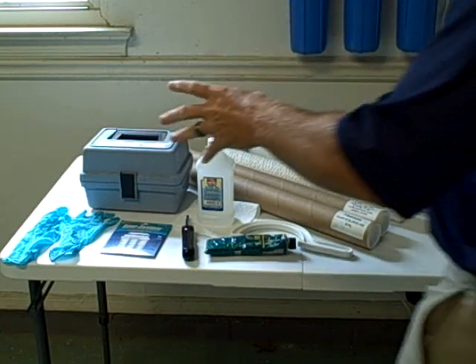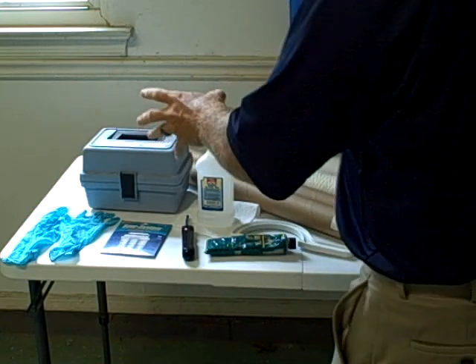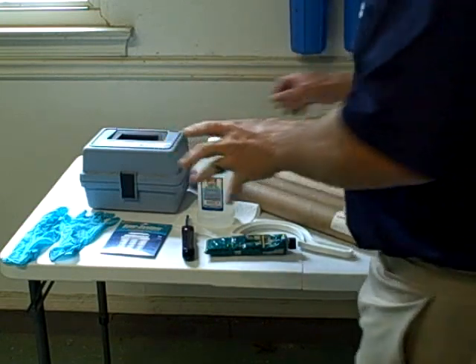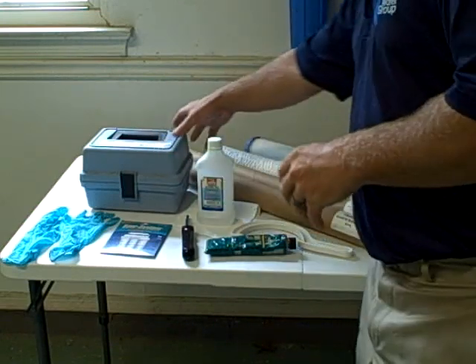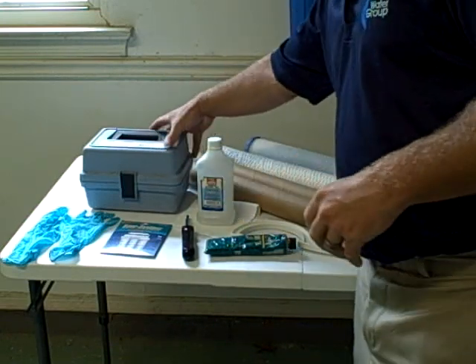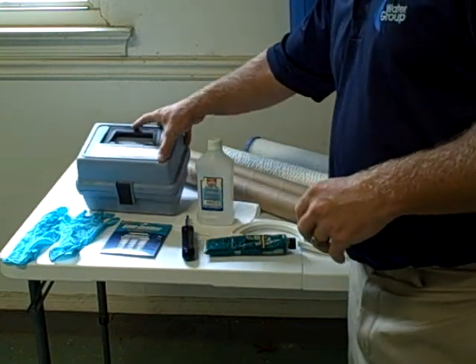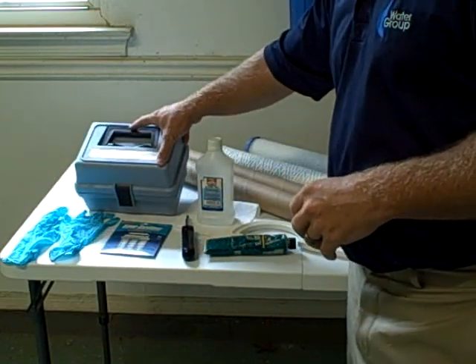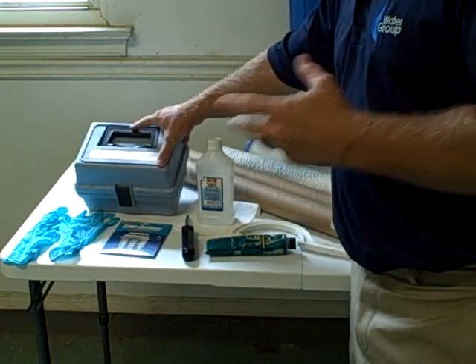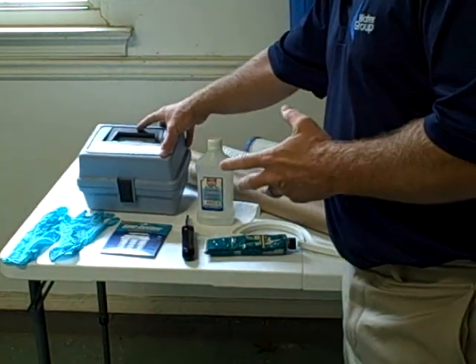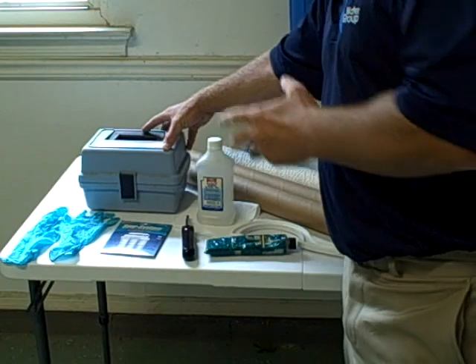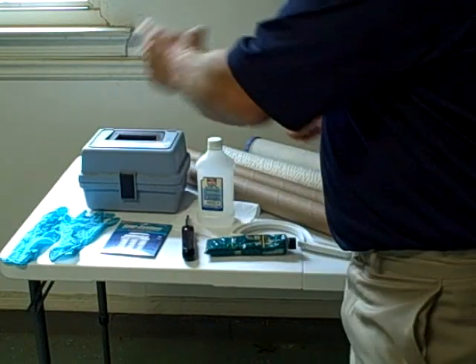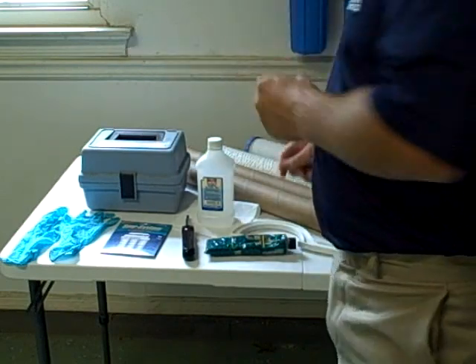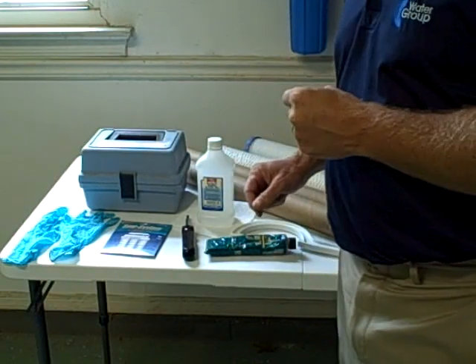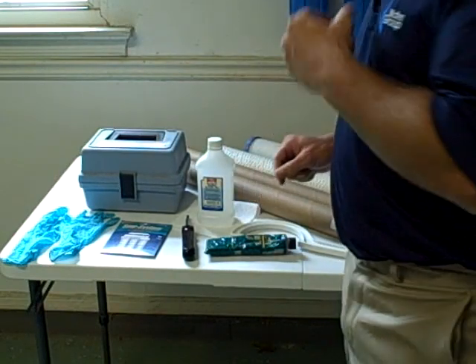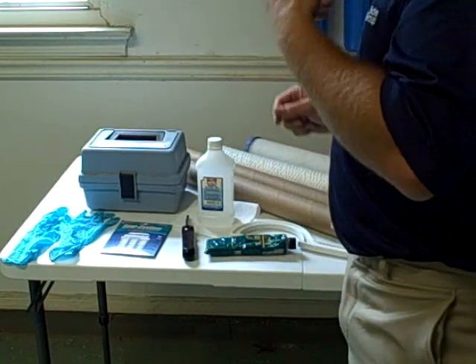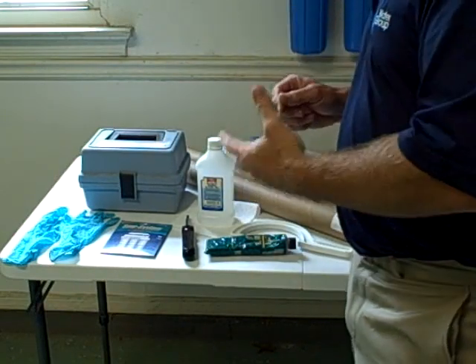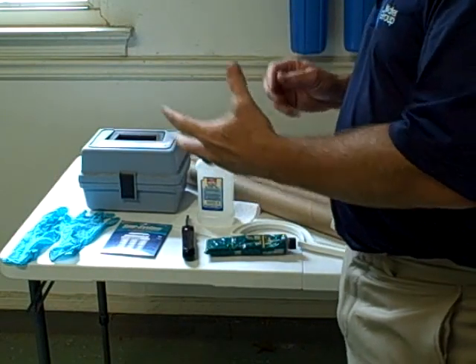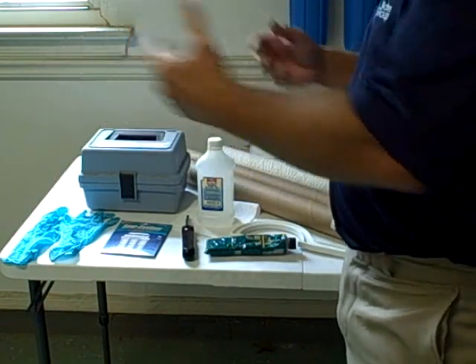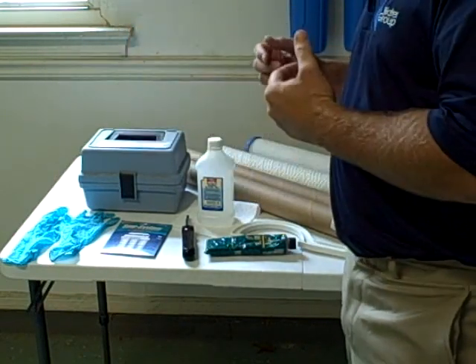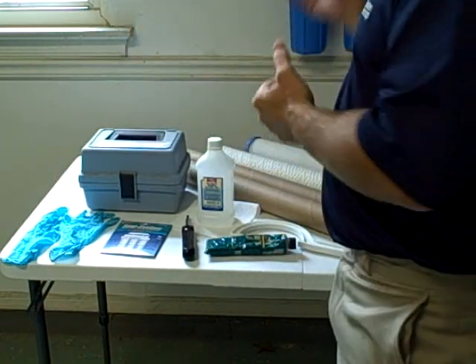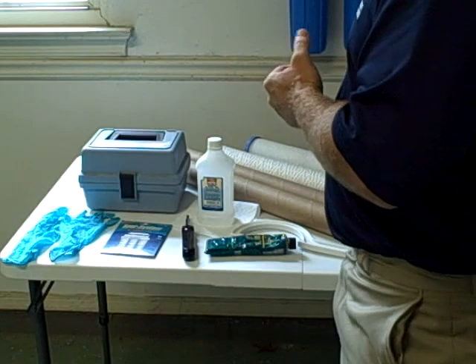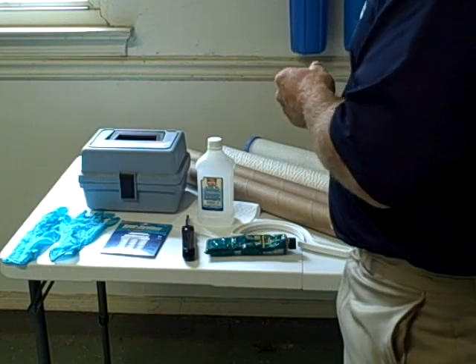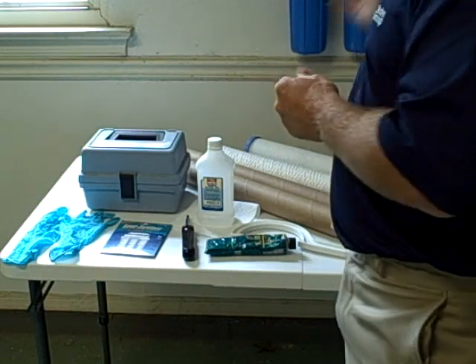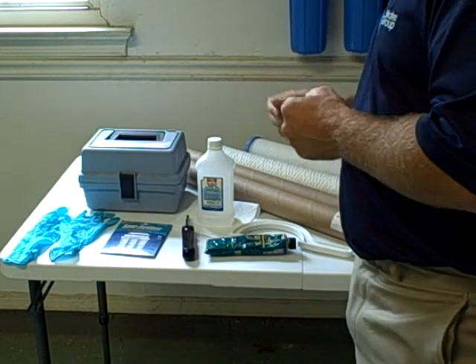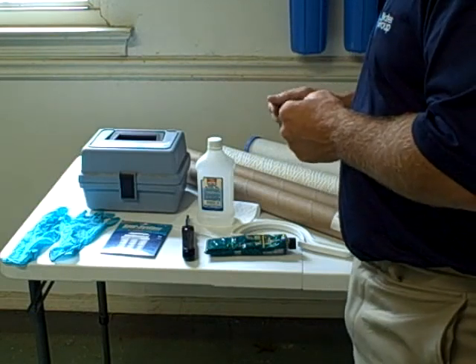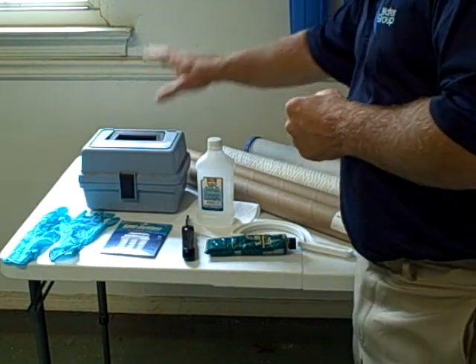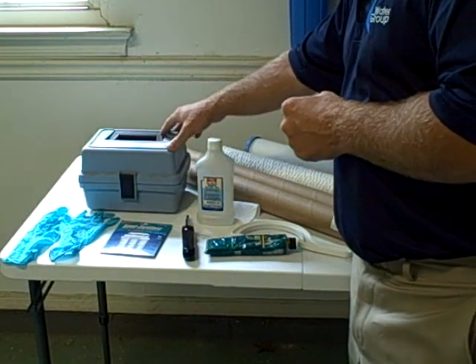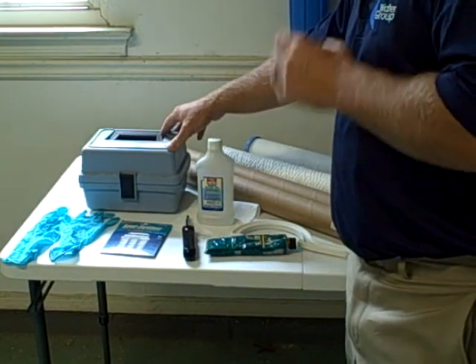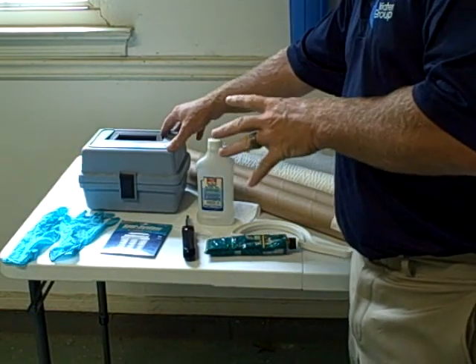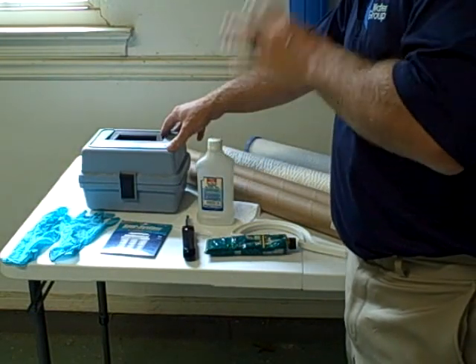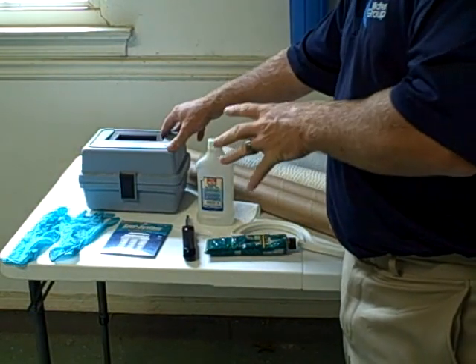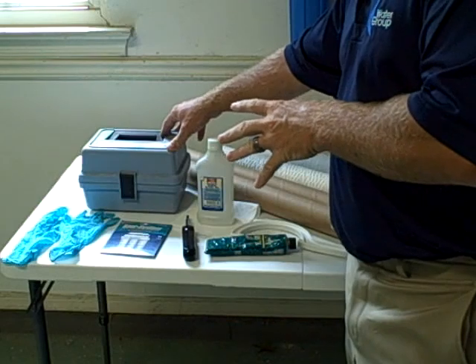Prior to beginning any service, you always want to make sure you test the water. The reason you want to do this is because water conditions change and you want to make sure that you're not dealing with anything coming in that's going to negatively impact the performance of the unit. So always have your test kit, know how to use it, and test the water.